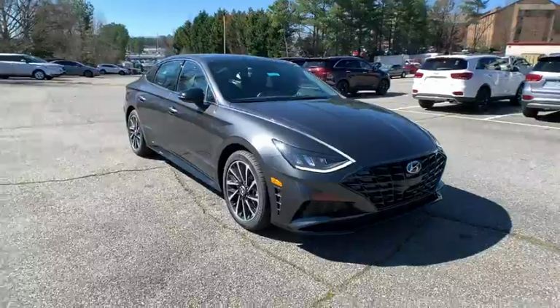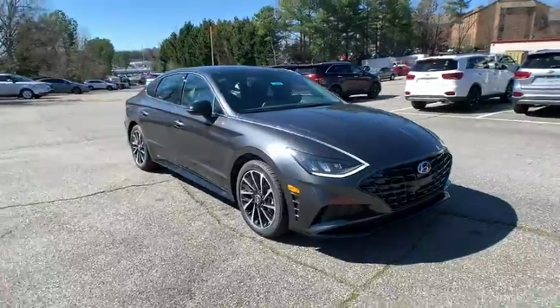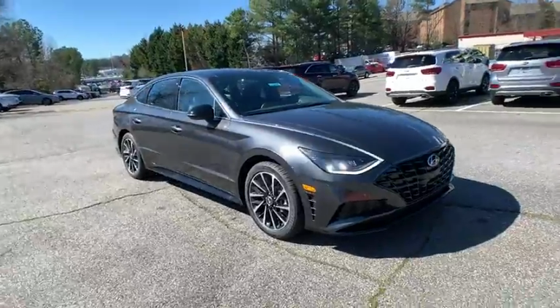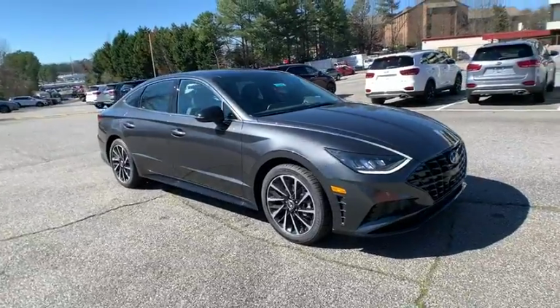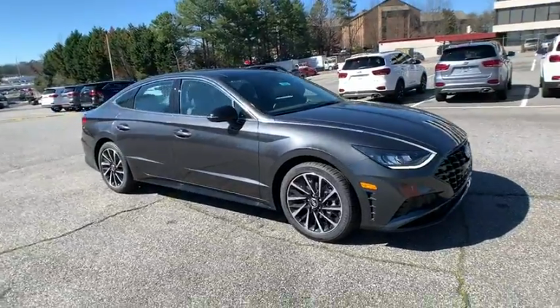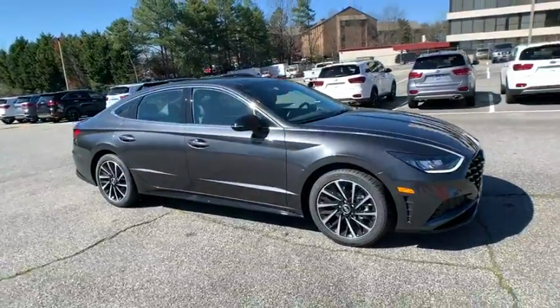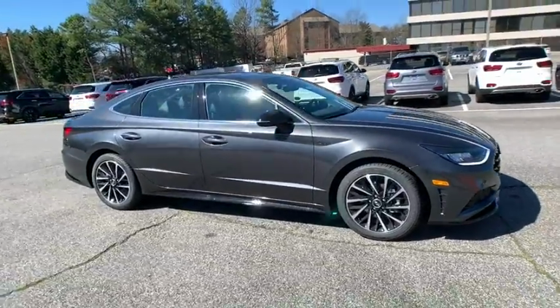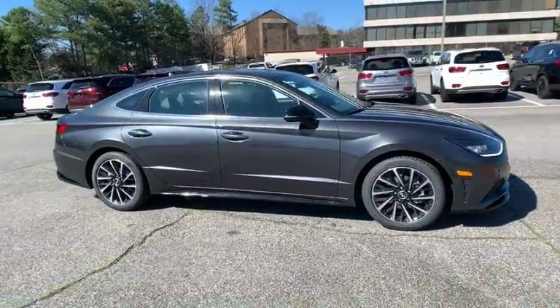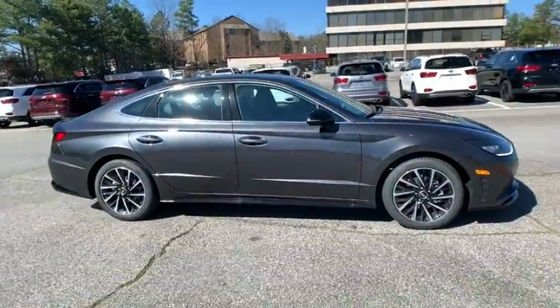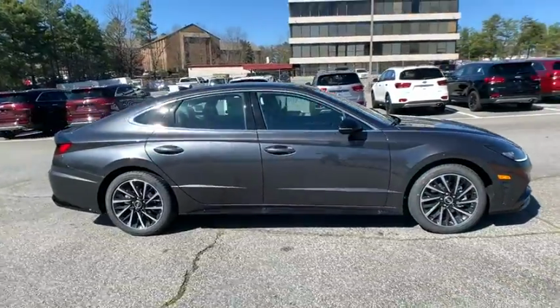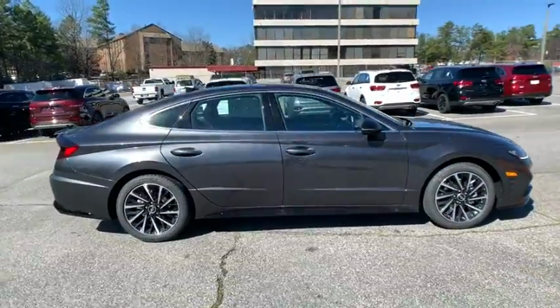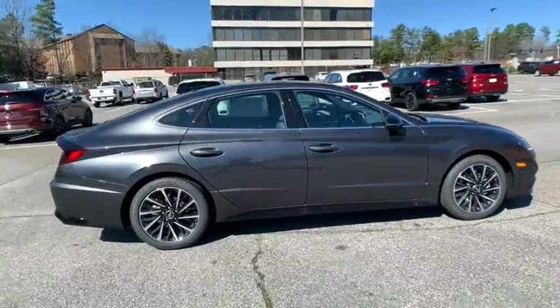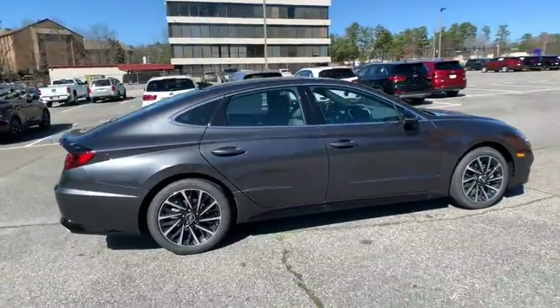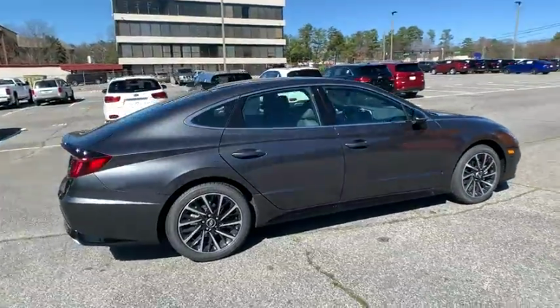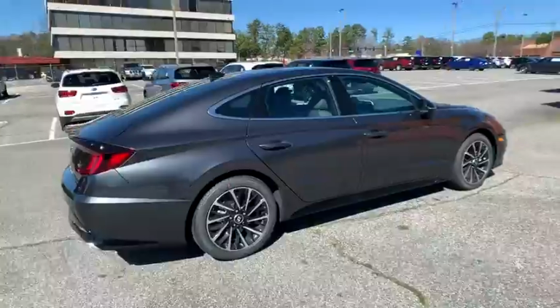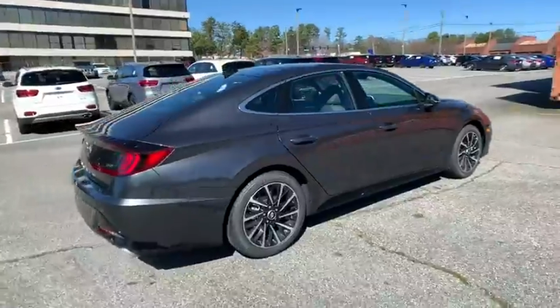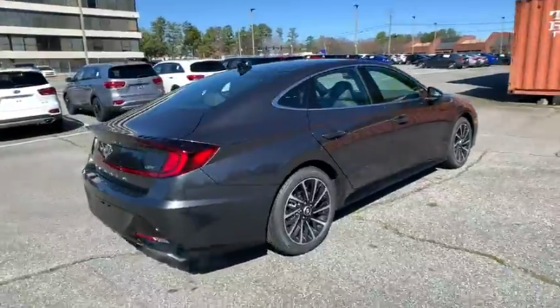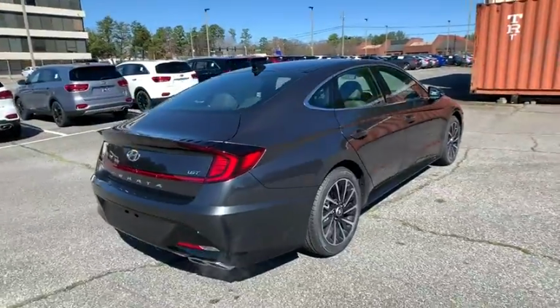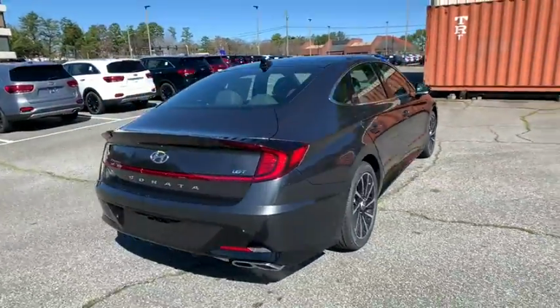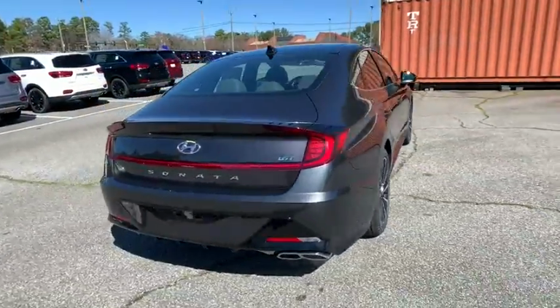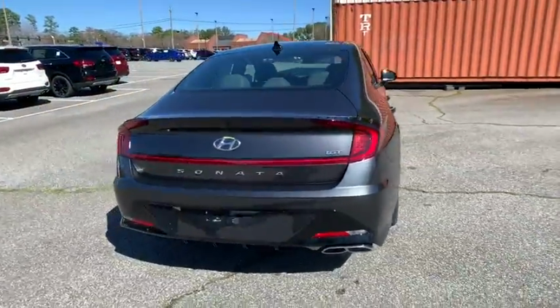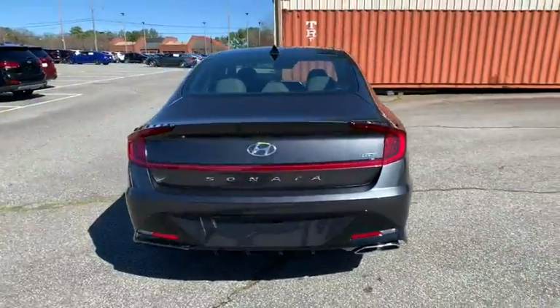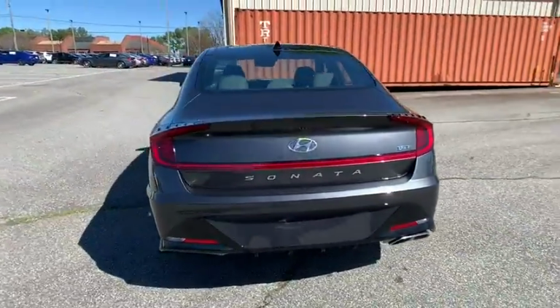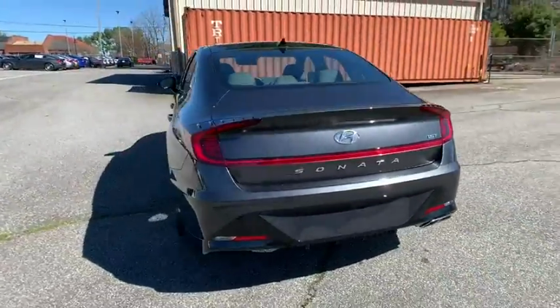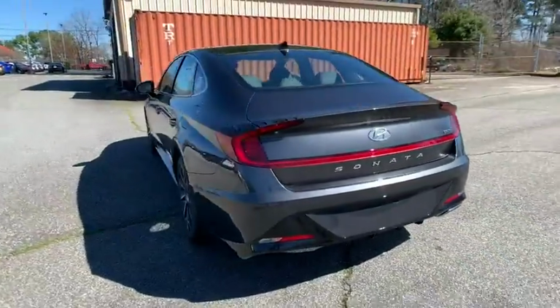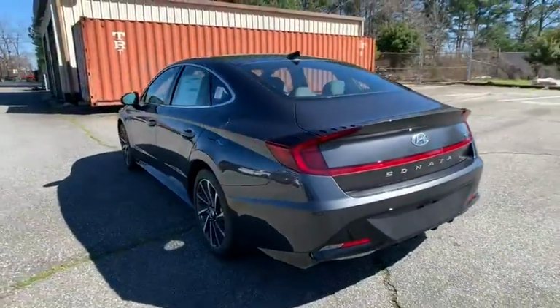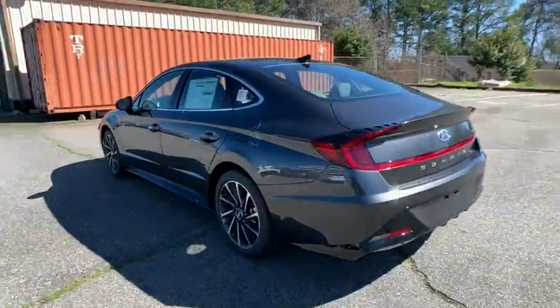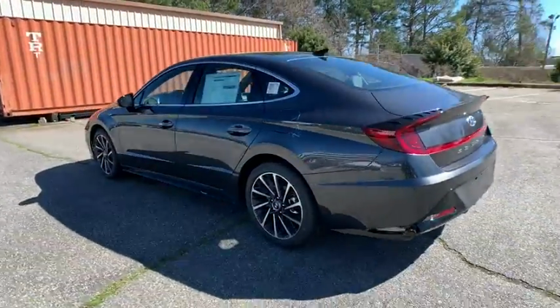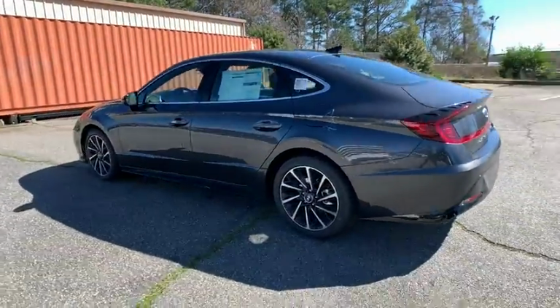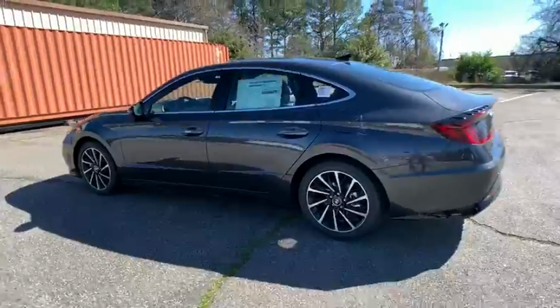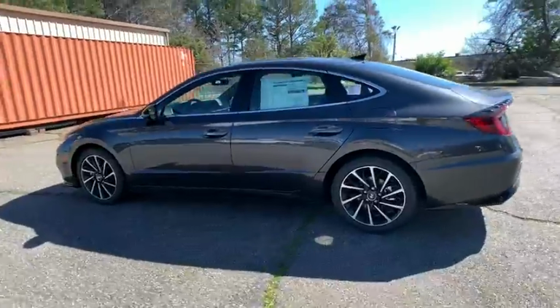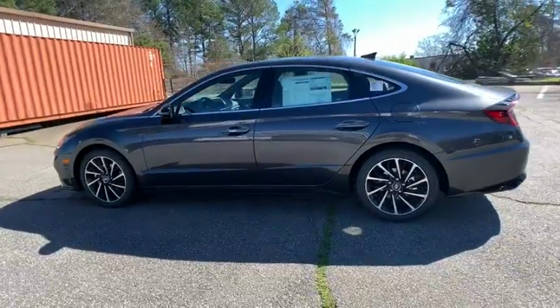Take a ride in the 2020 Hyundai Sonata. The Sonata has a long list of technologically advanced interior features and options that make driving safer, more convenient, and much more fun.